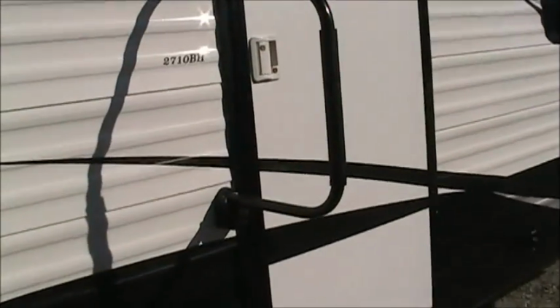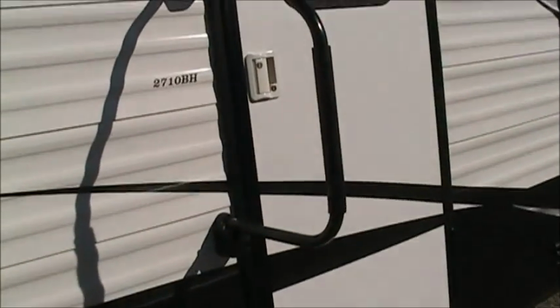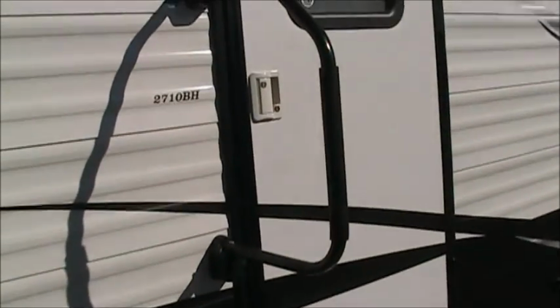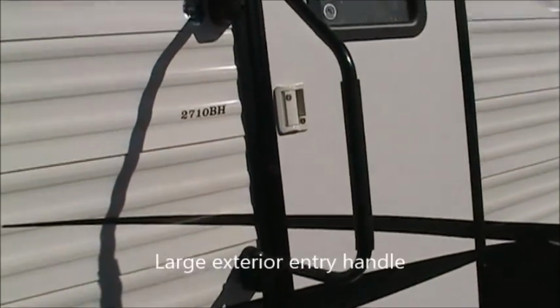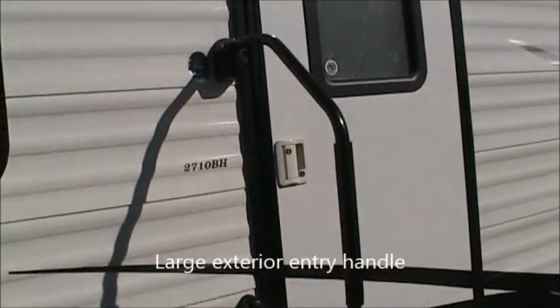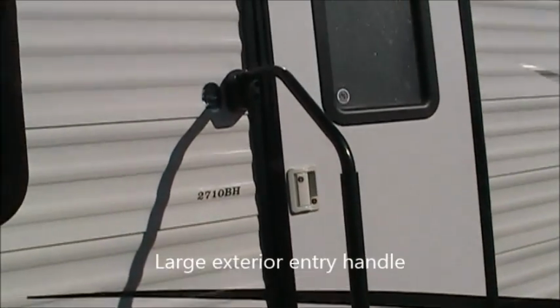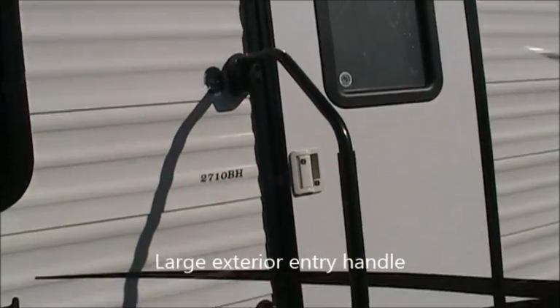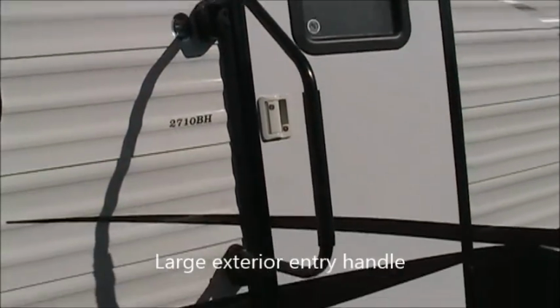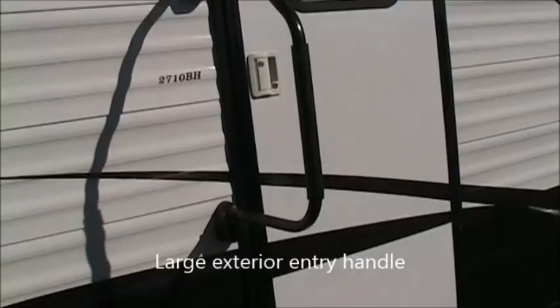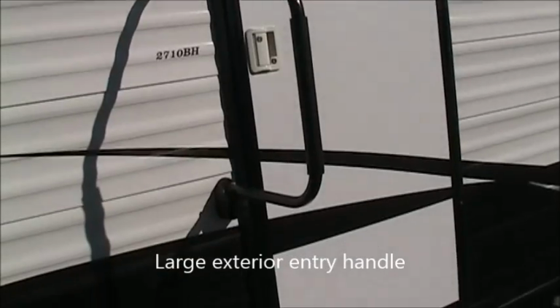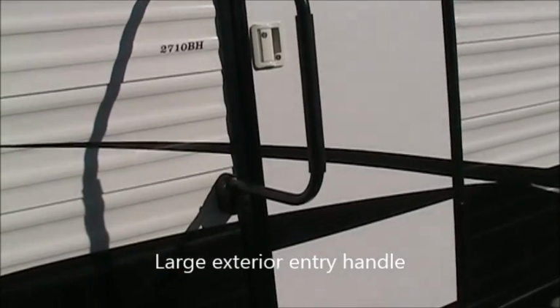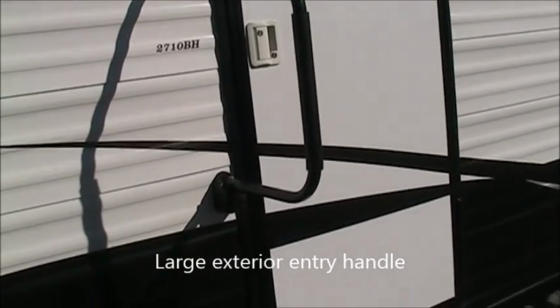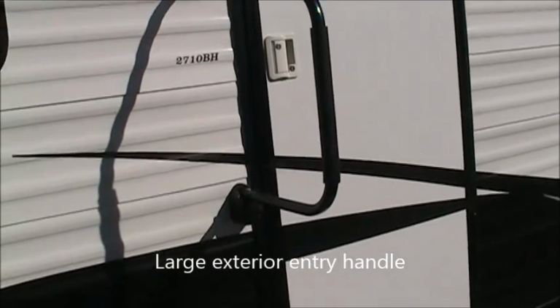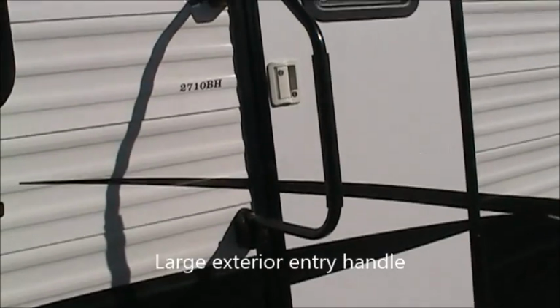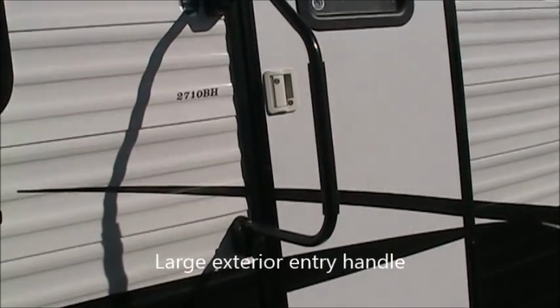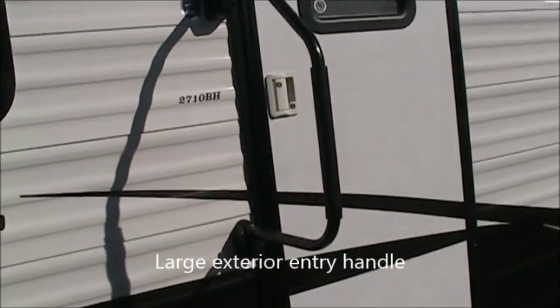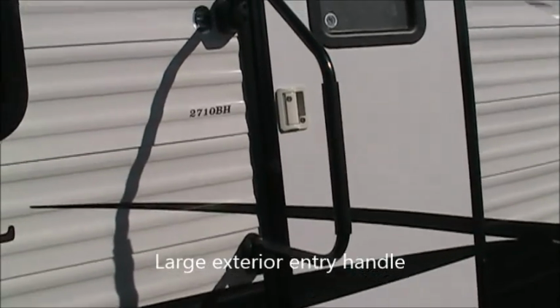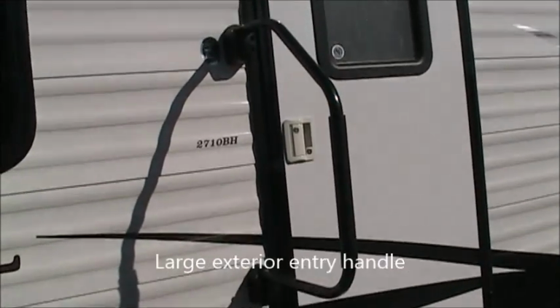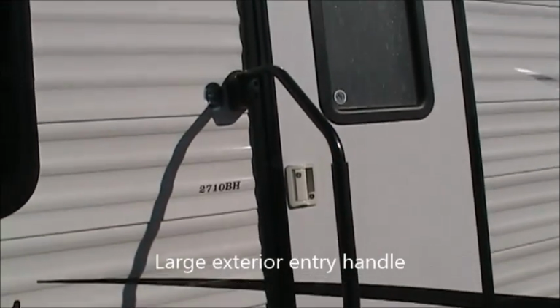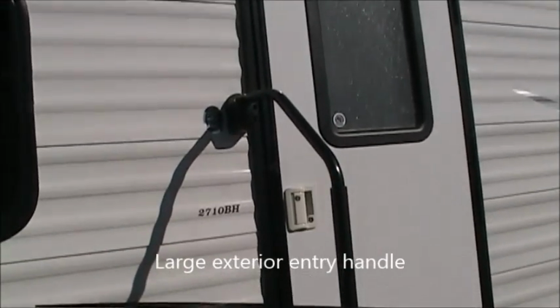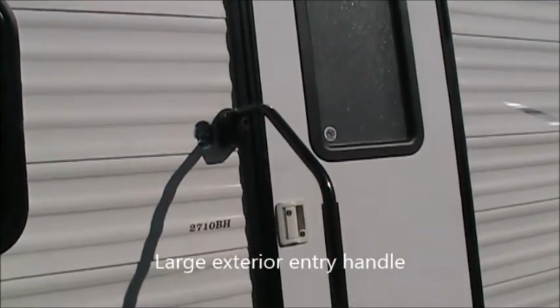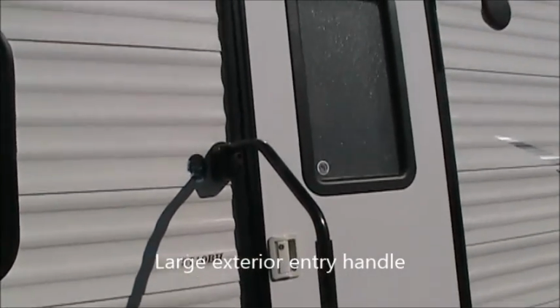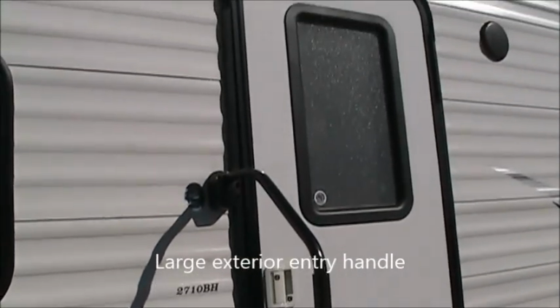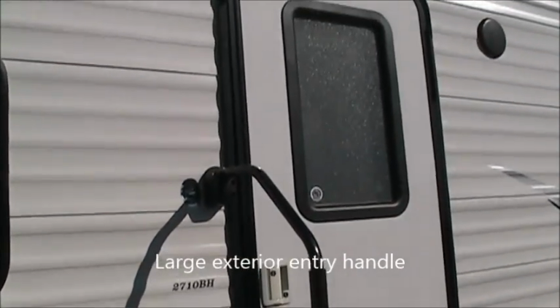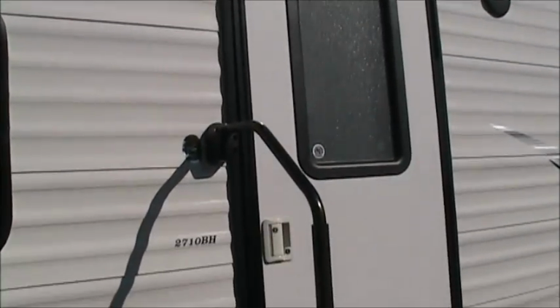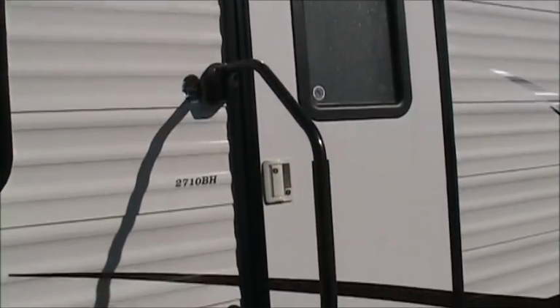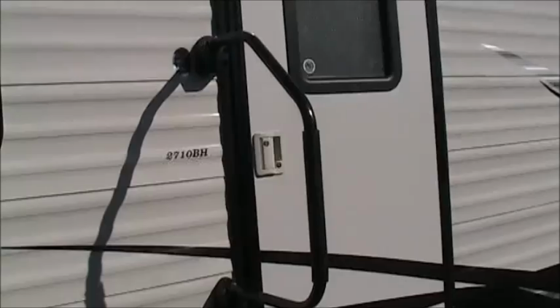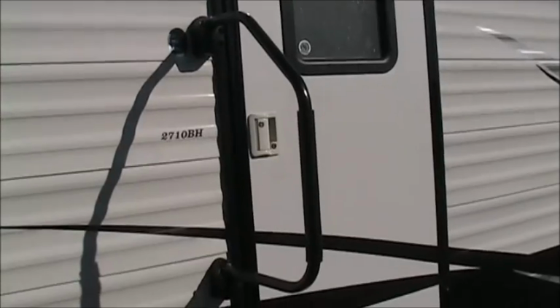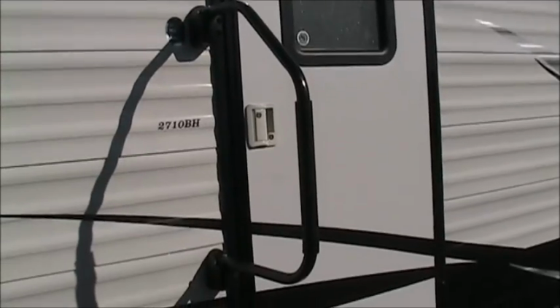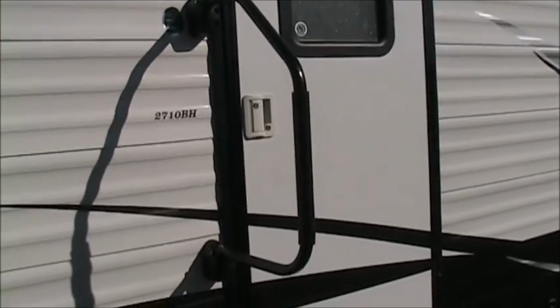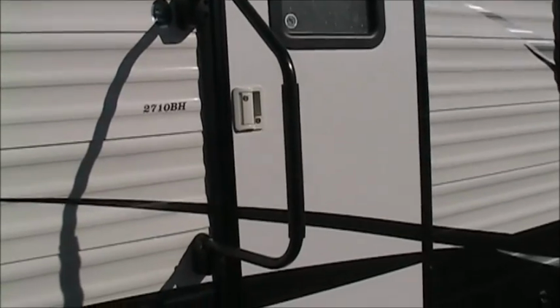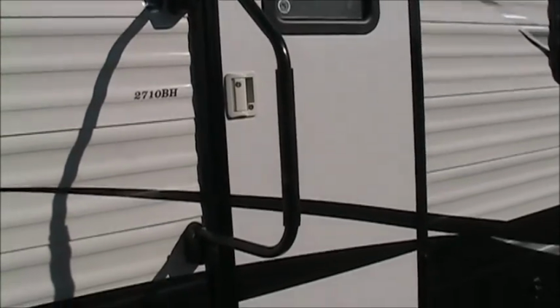You can see it does have a nice big entry assist handle right there, which is a fantastic thing for kids, elderly folks, anybody with any kind of disability — they'll love having that there. Alright, let's go inside.